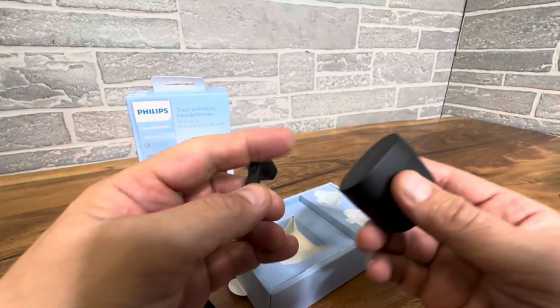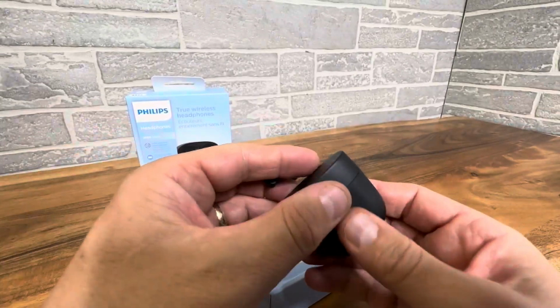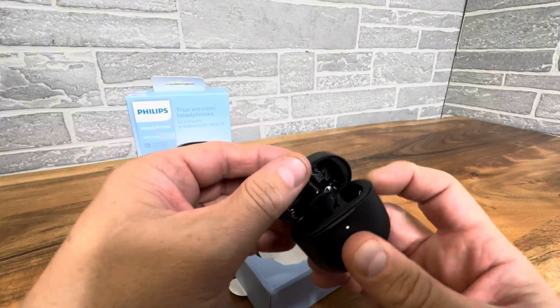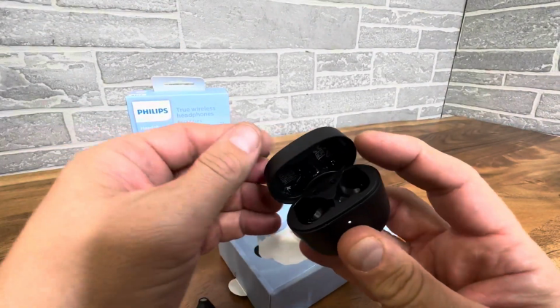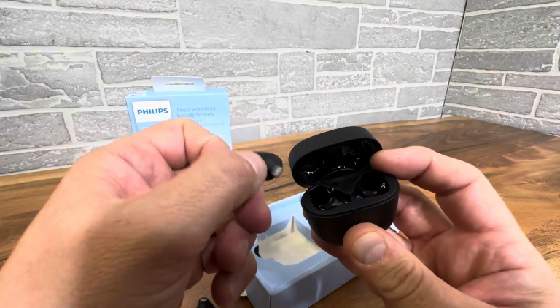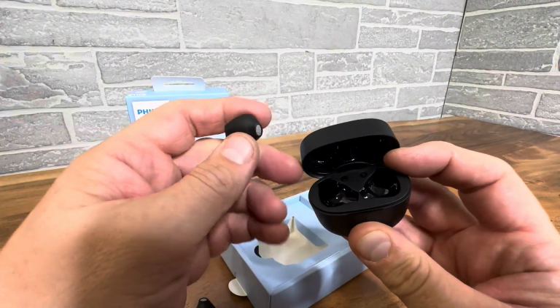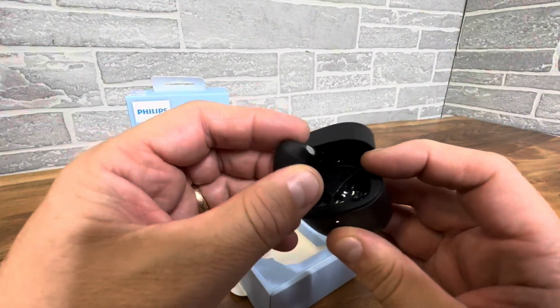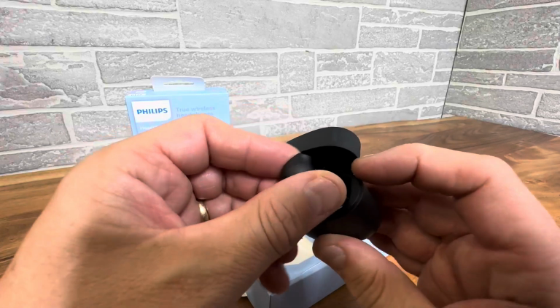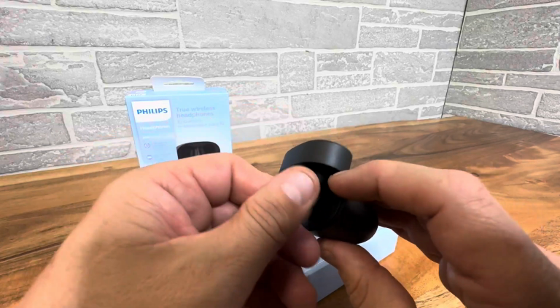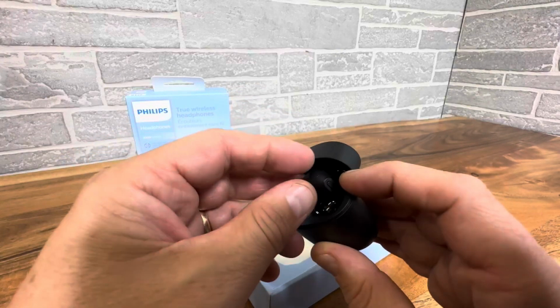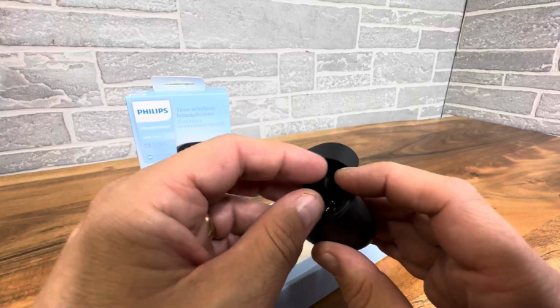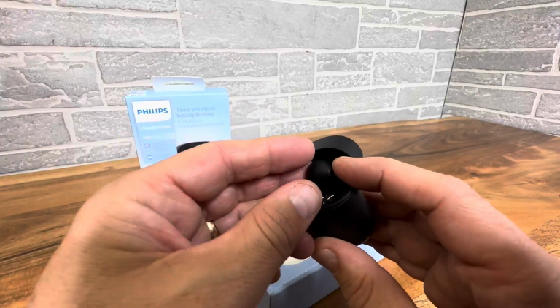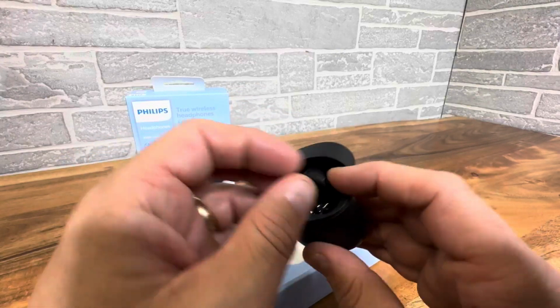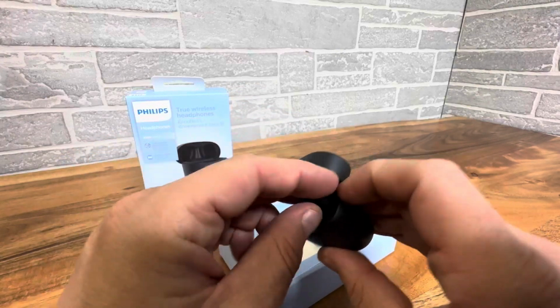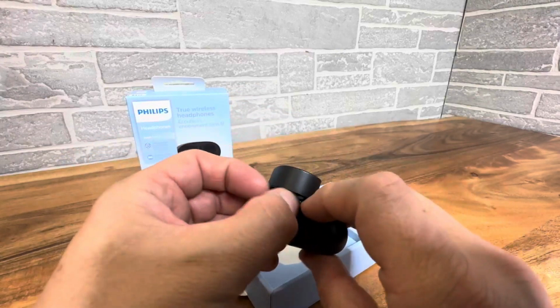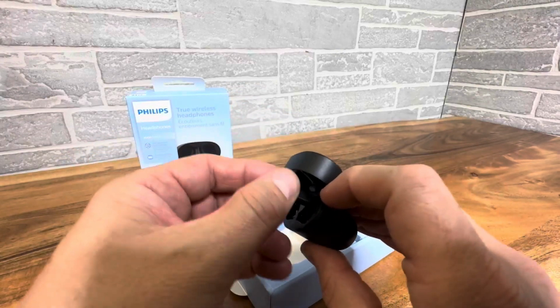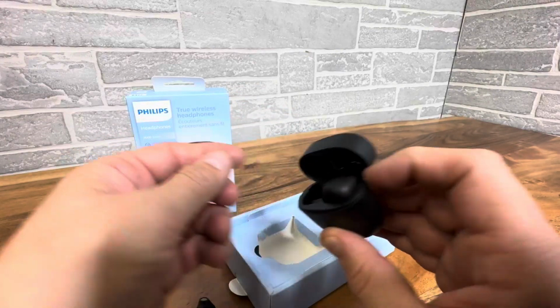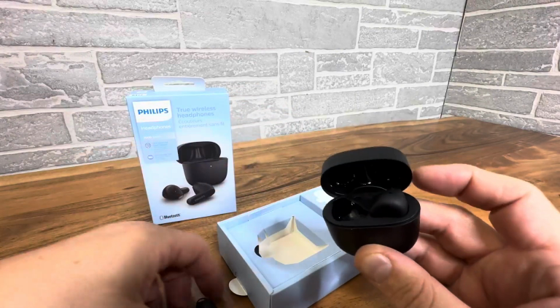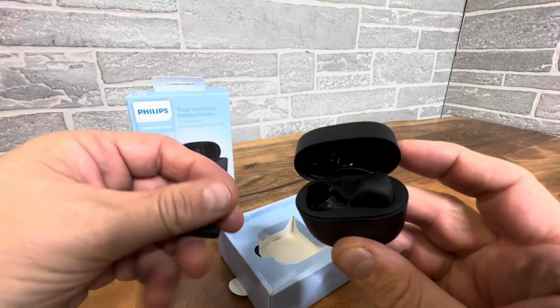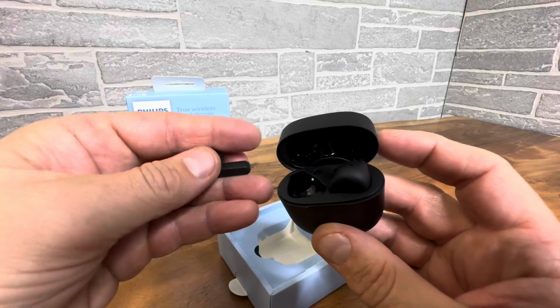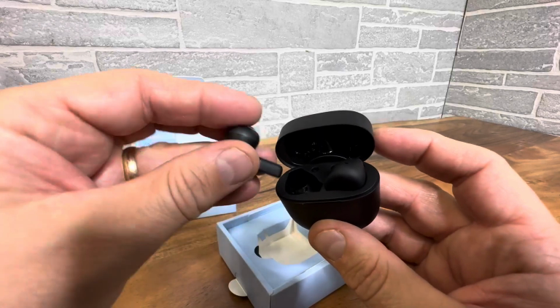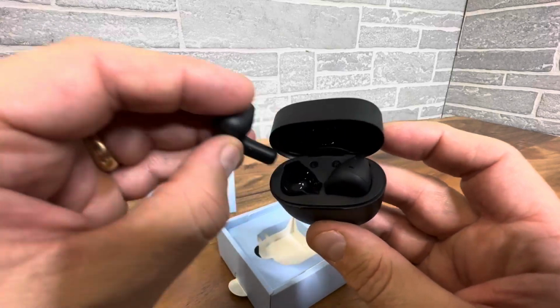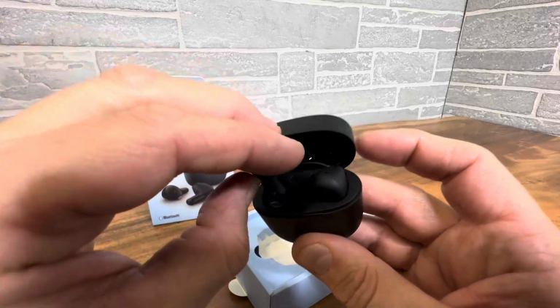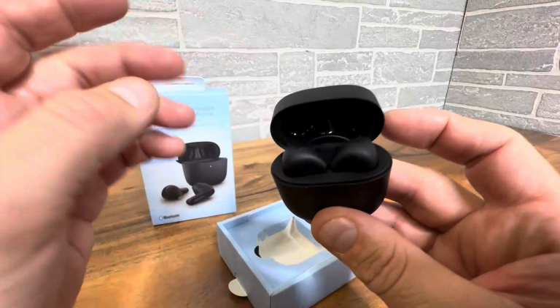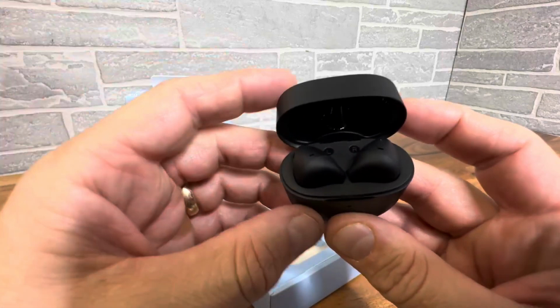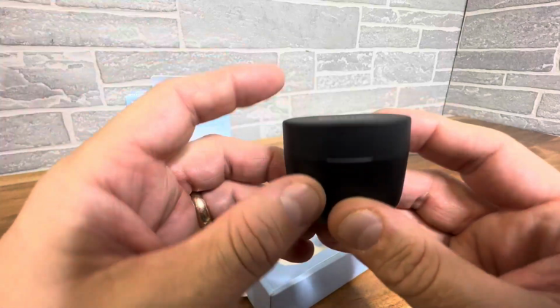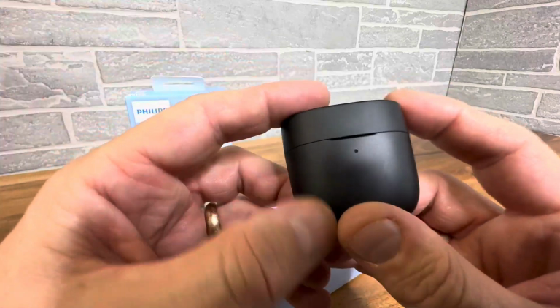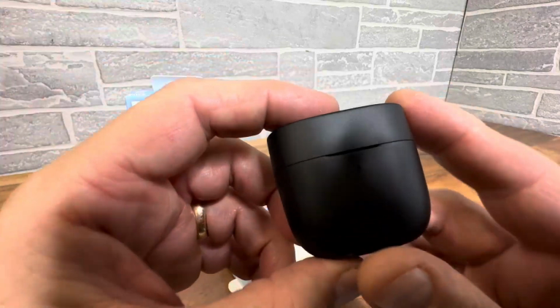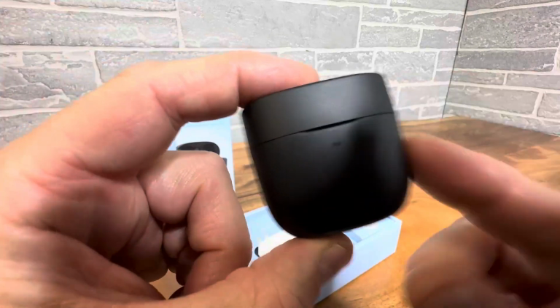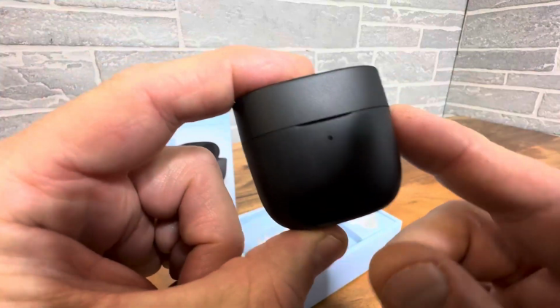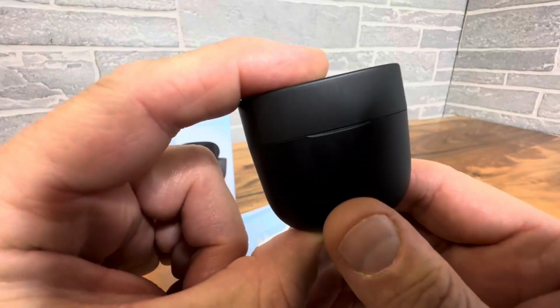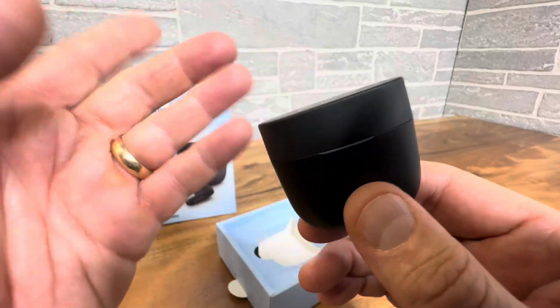Let's go ahead and put them in the case for the first time. It's clearly marked — right goes to right and left goes to left. I really trust Philips; they're such a great company, and these are such a great price. I think they're going to sound good.